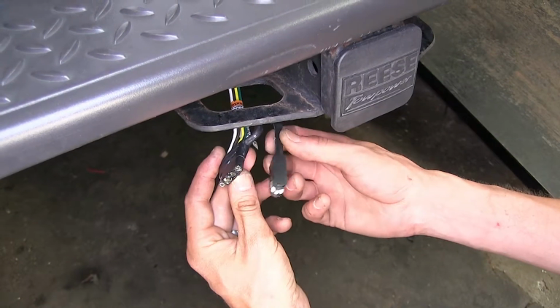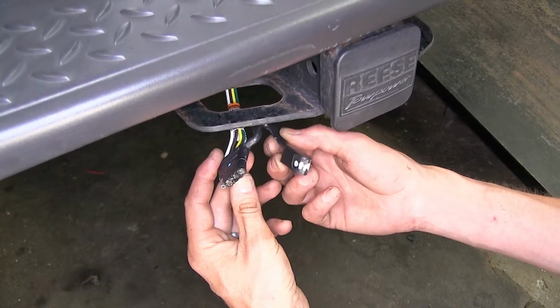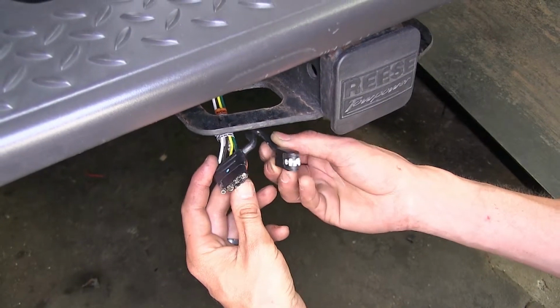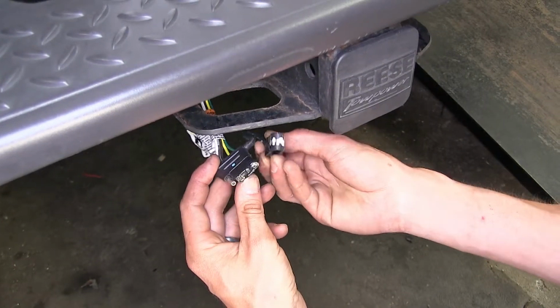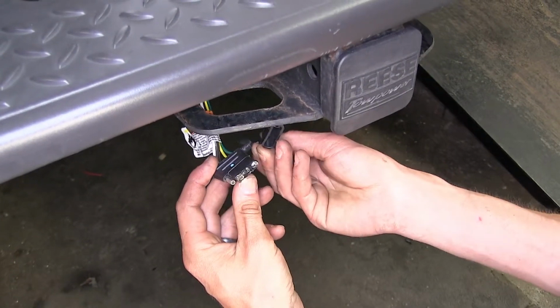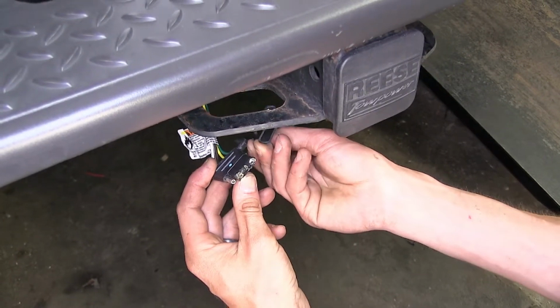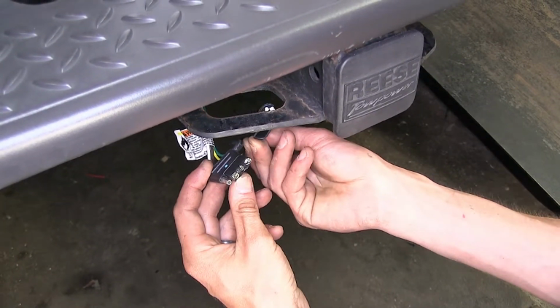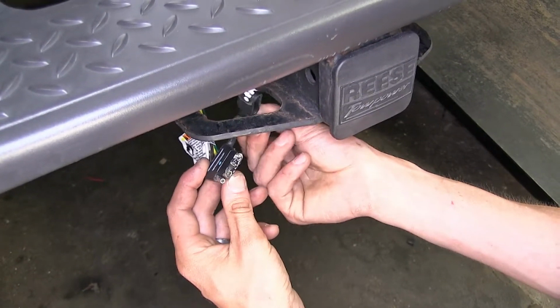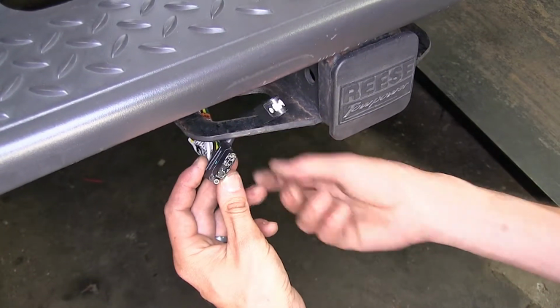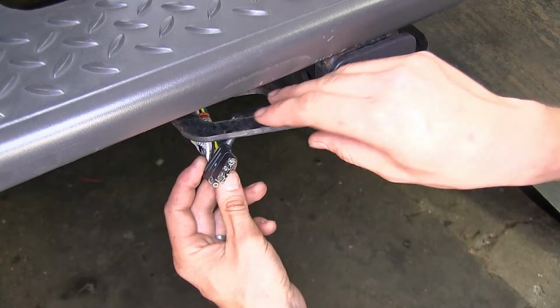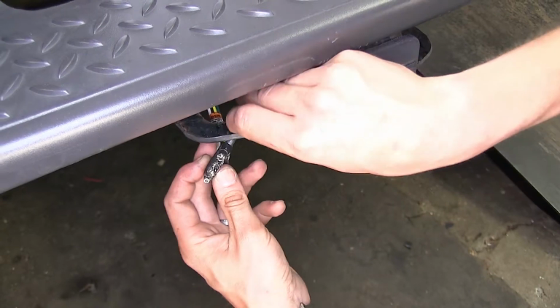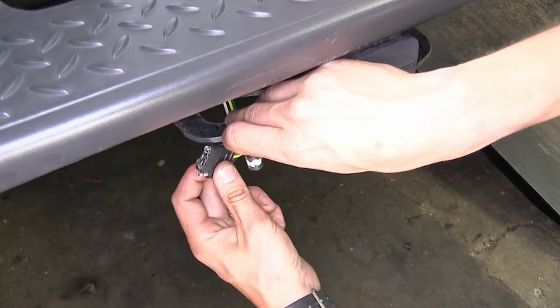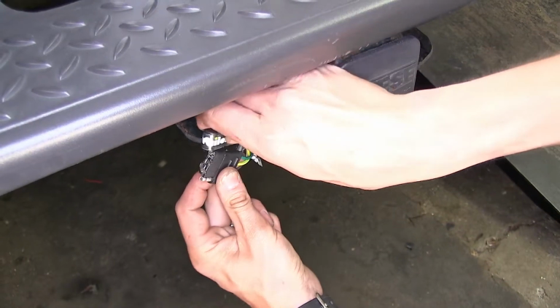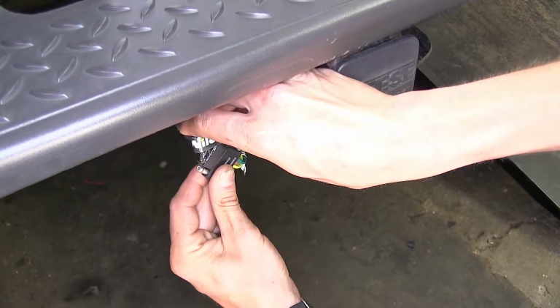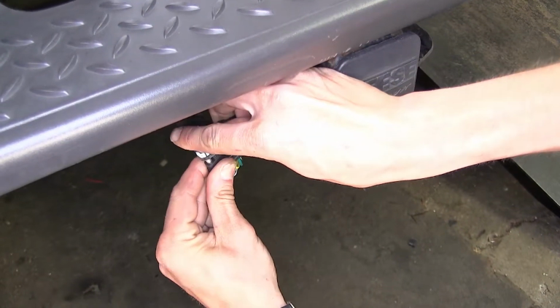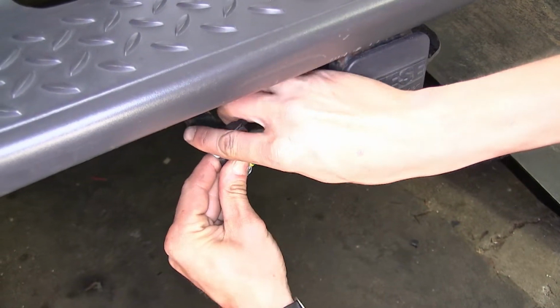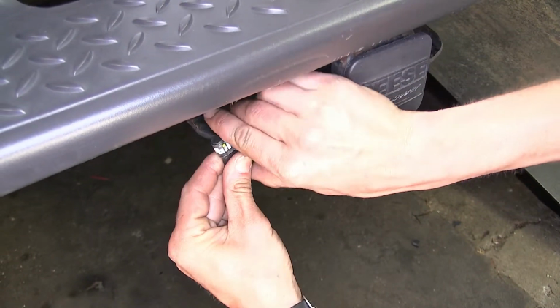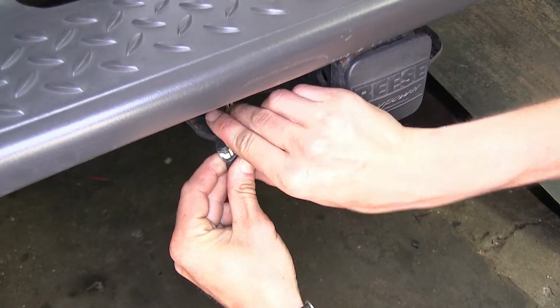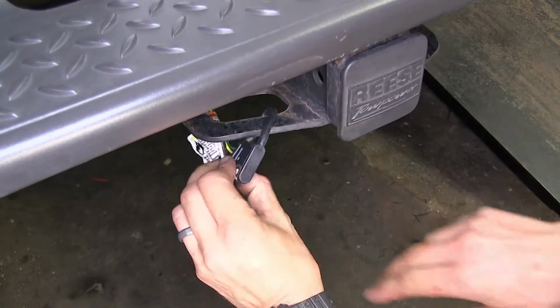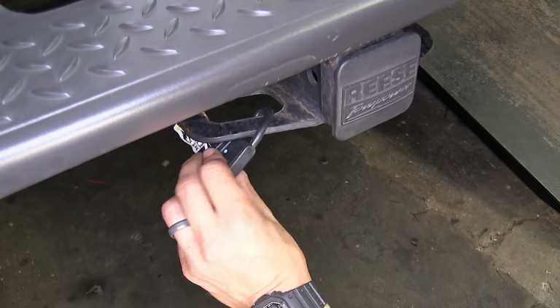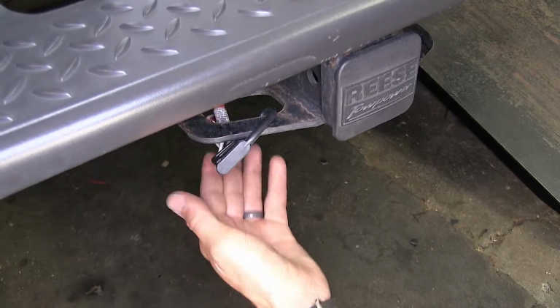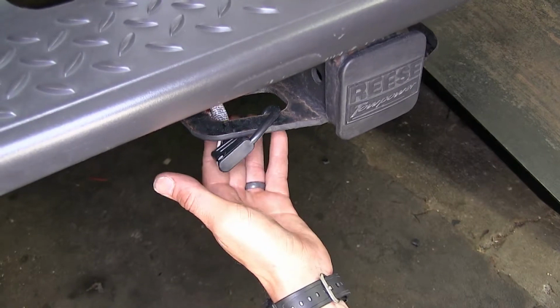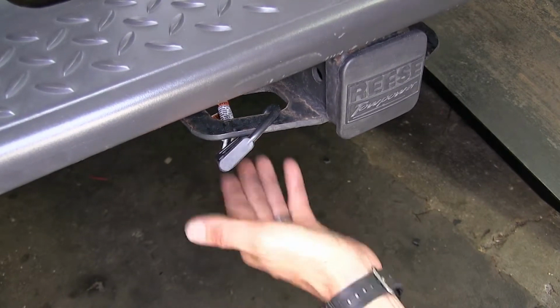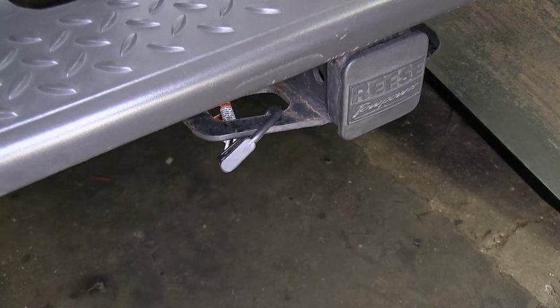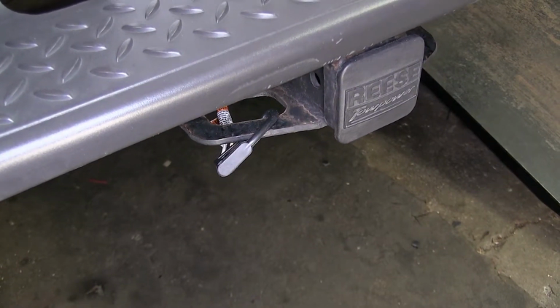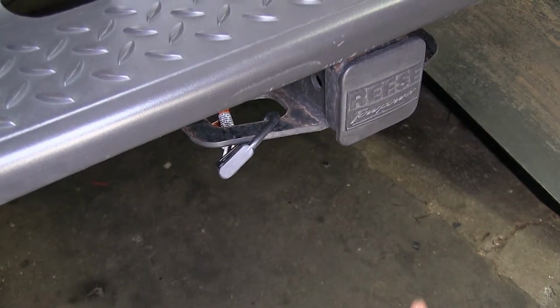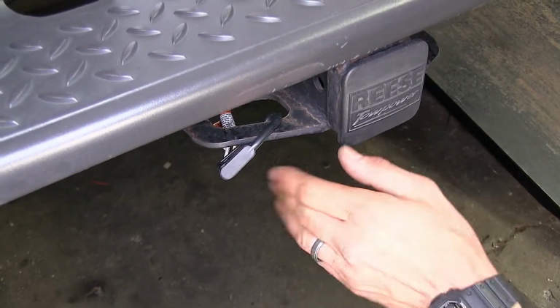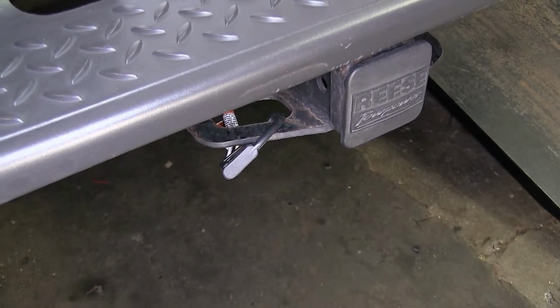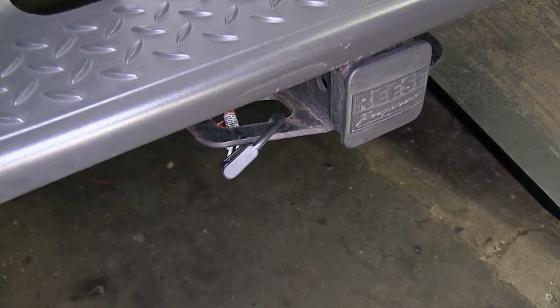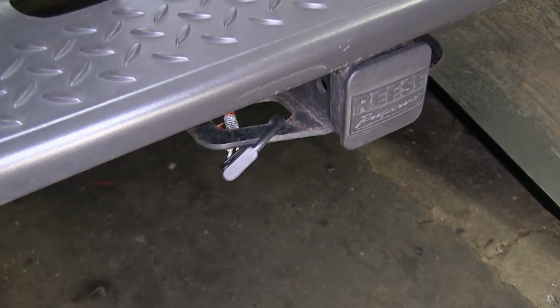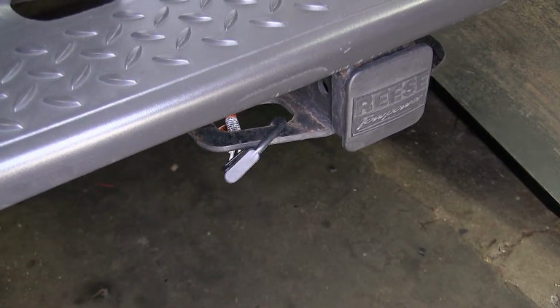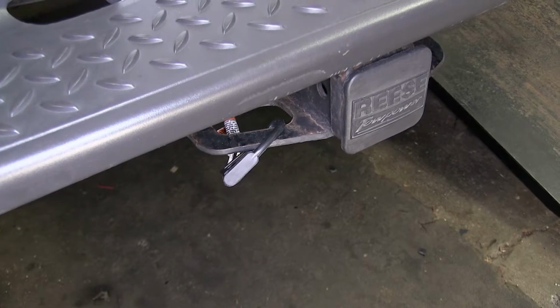You can secure your wiring harness around your hitch by going through the safety chain loops and then using the dust cover to wrap around it. This will keep it from dragging below the vehicle and also be readily accessible for when you want to tow your trailer.